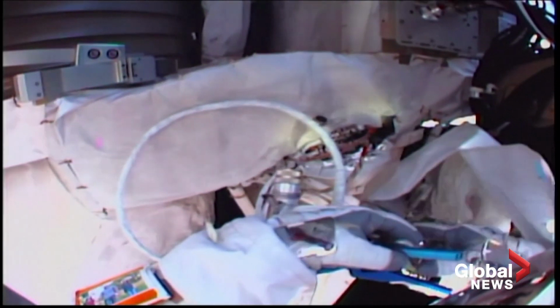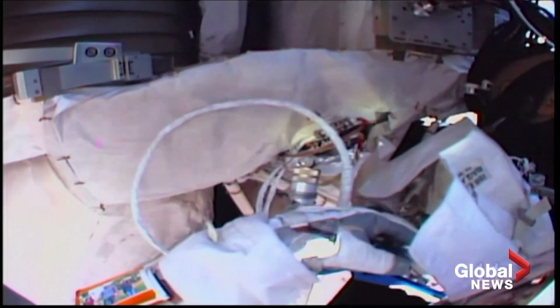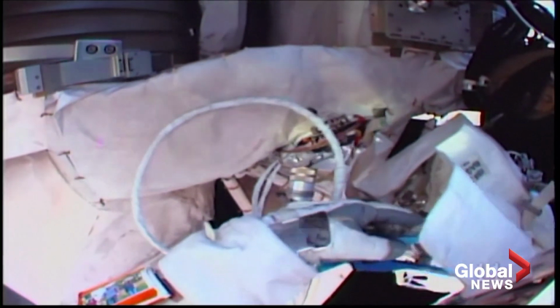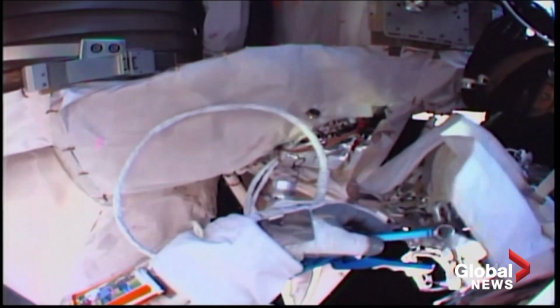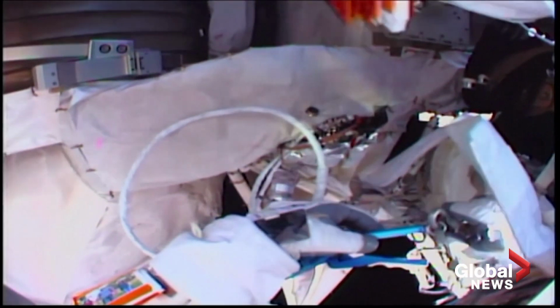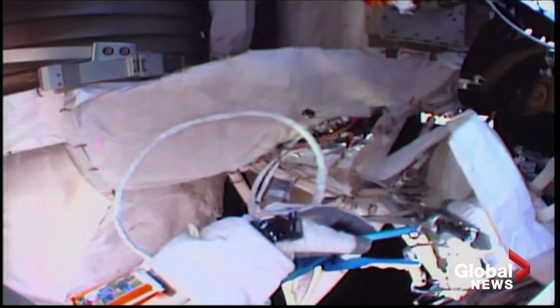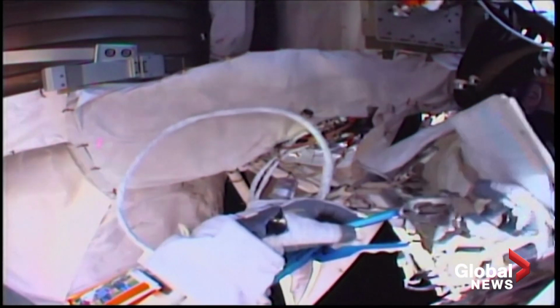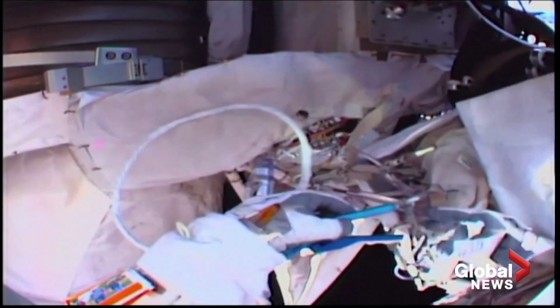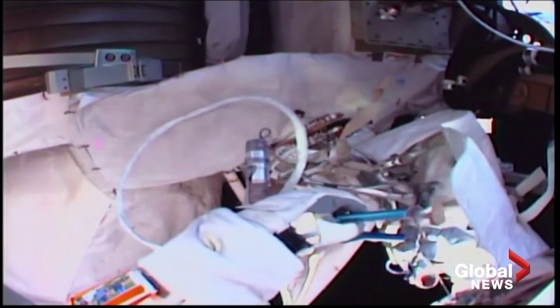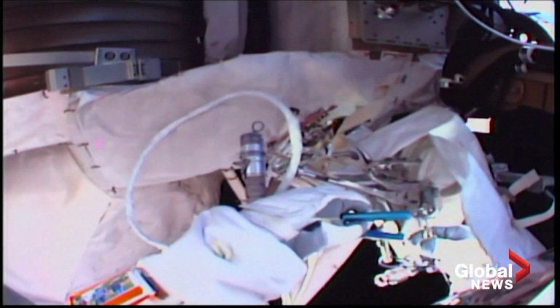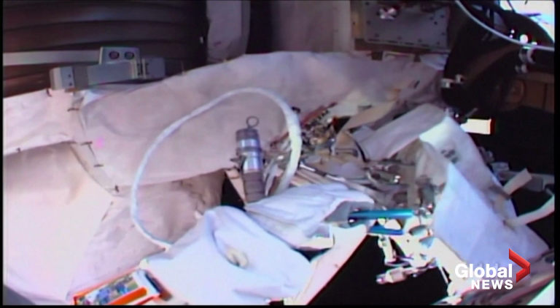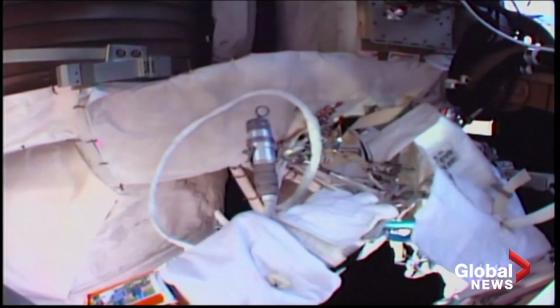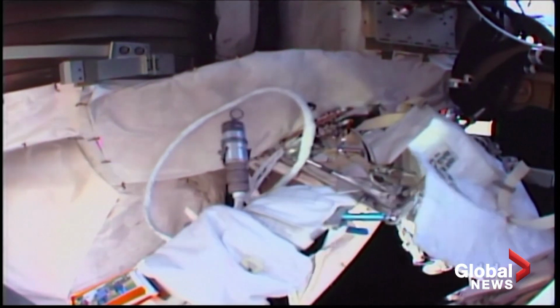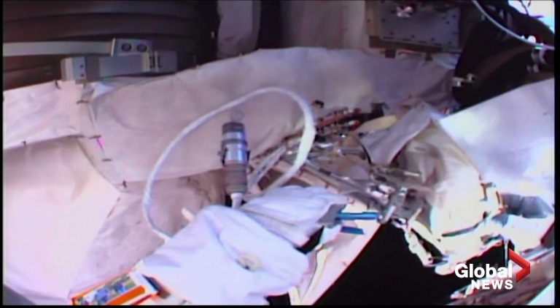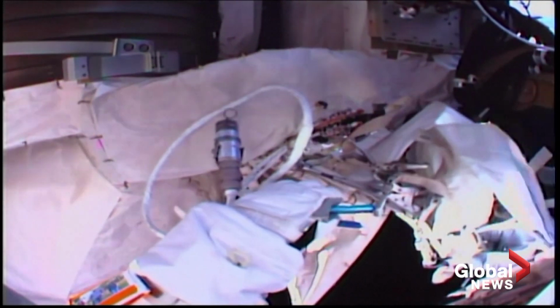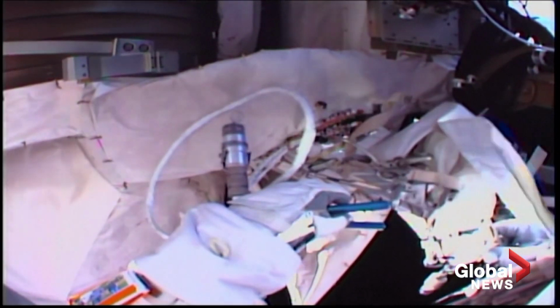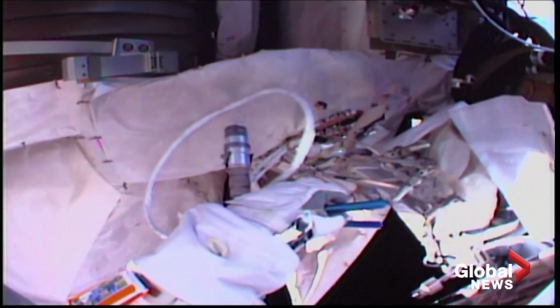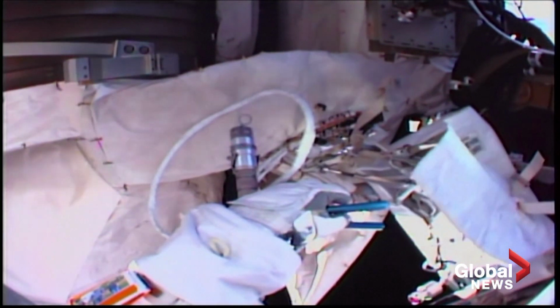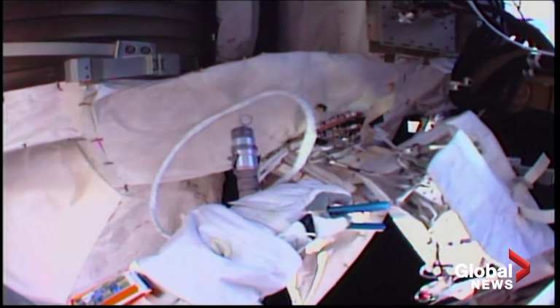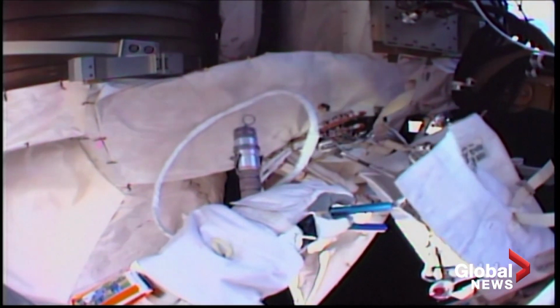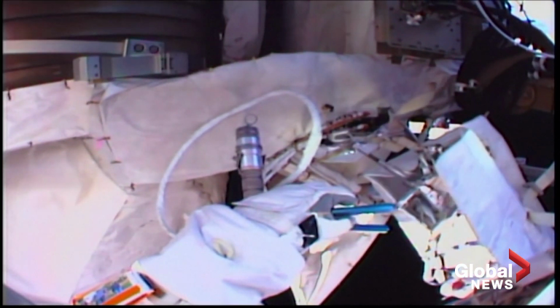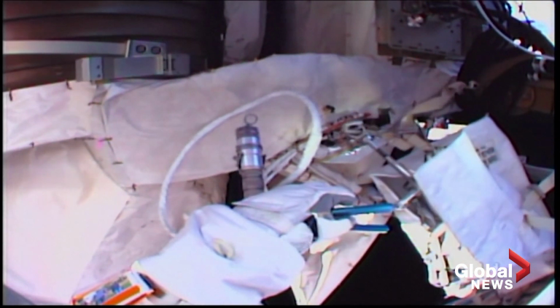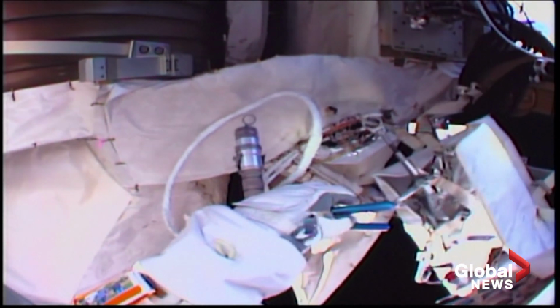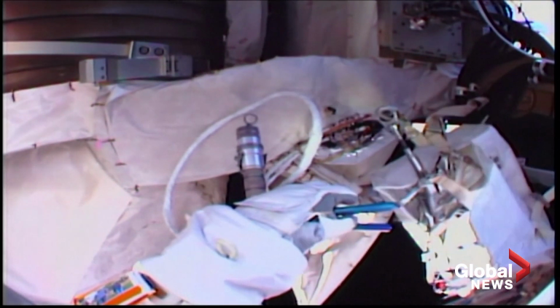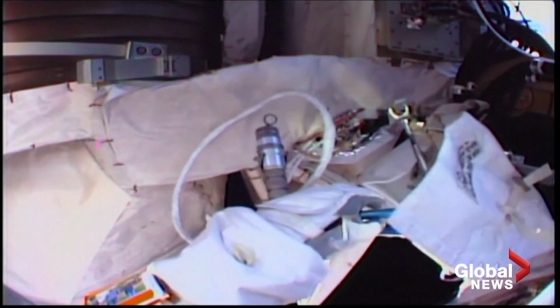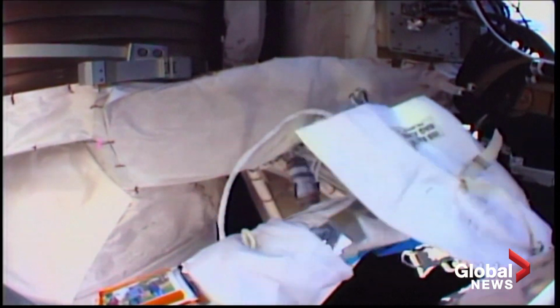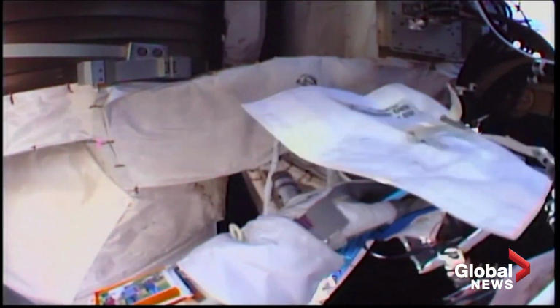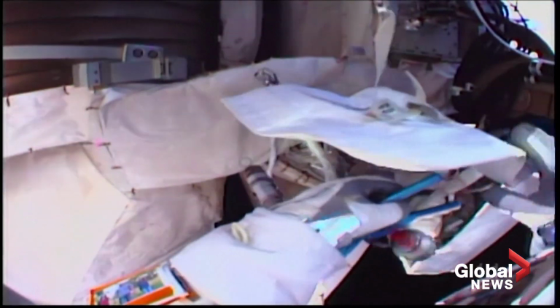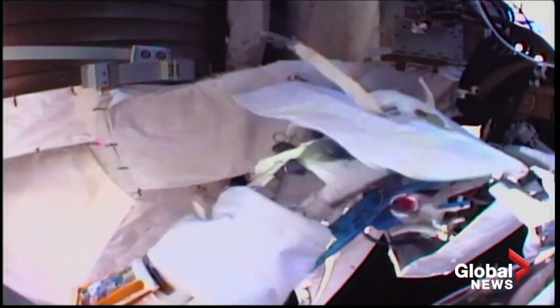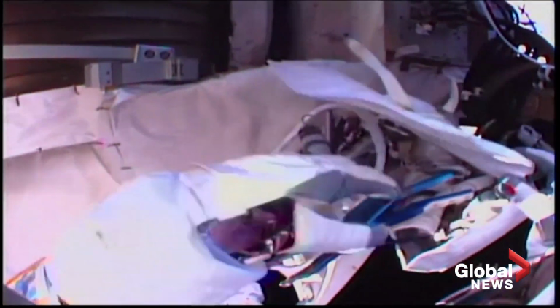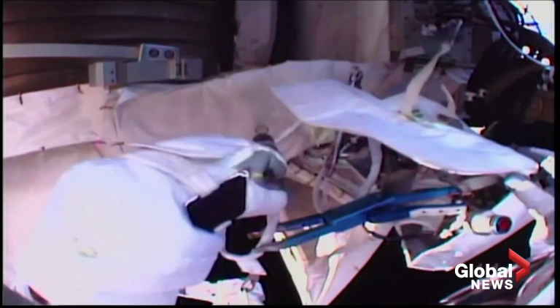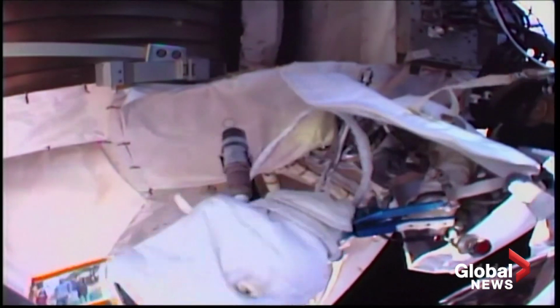European Space Agency astronaut Luca Parmitano, whose helmet camera you are looking through right now, will use a wire tie to temporarily stow the cable for future use.